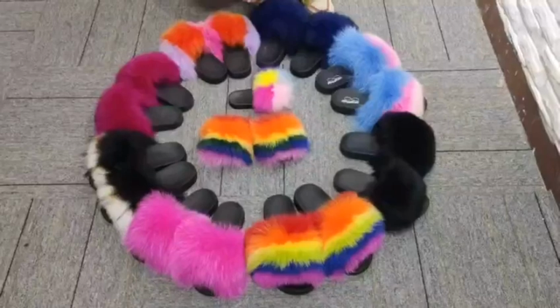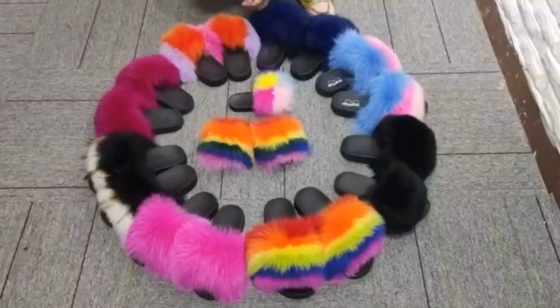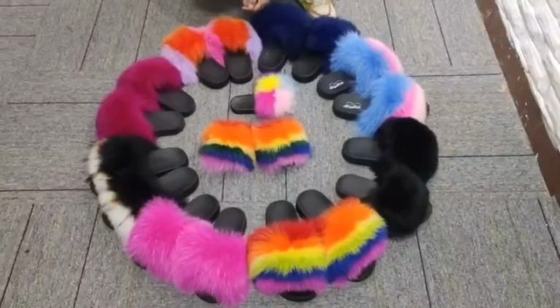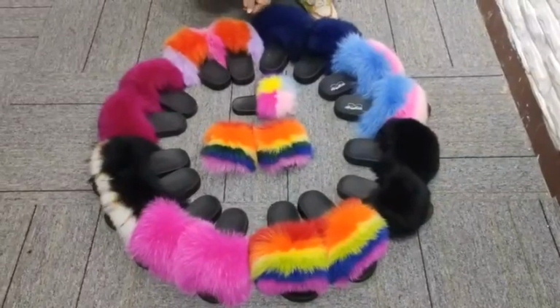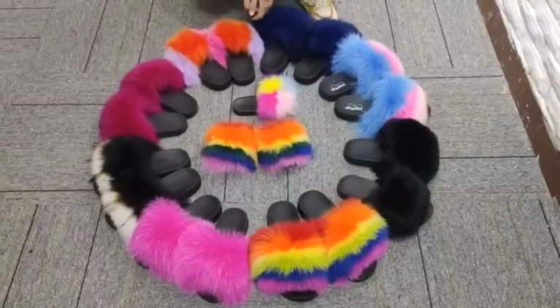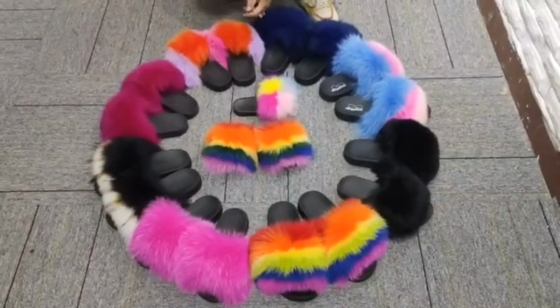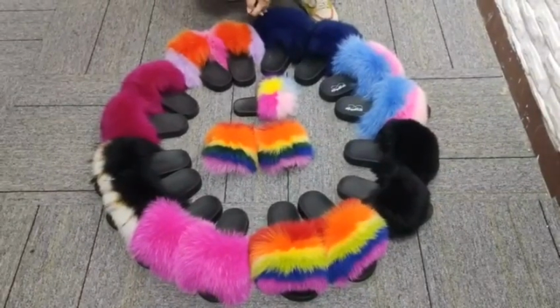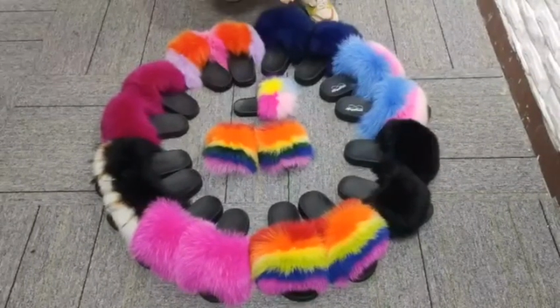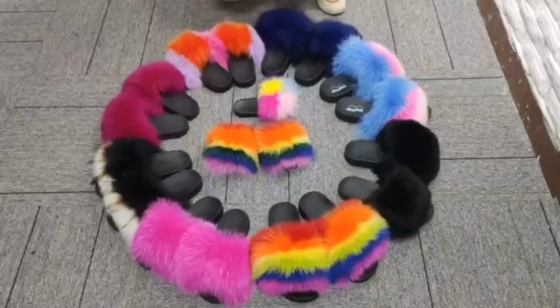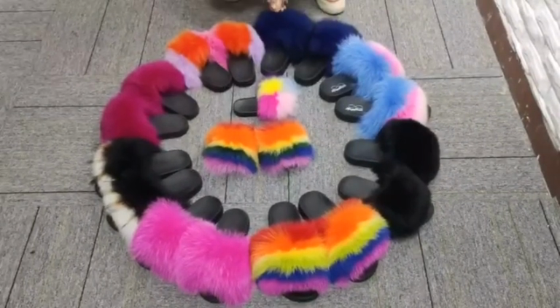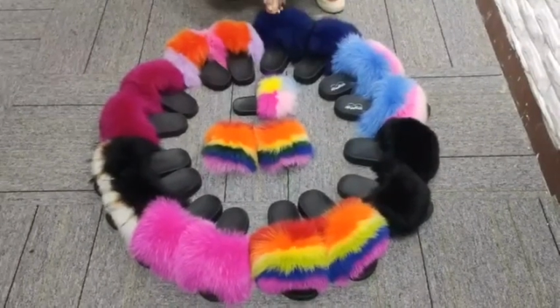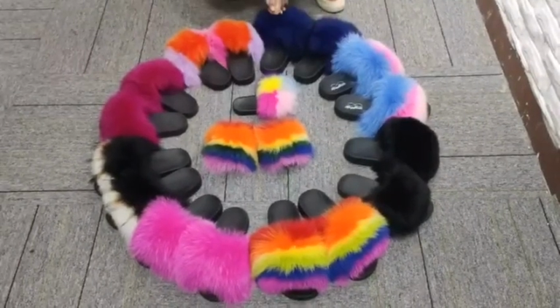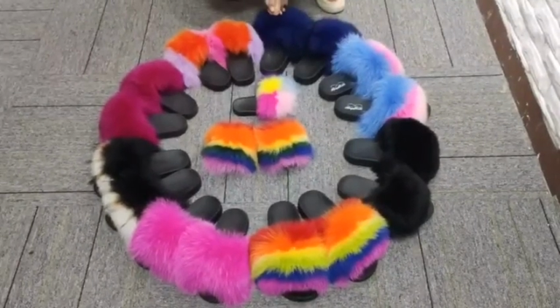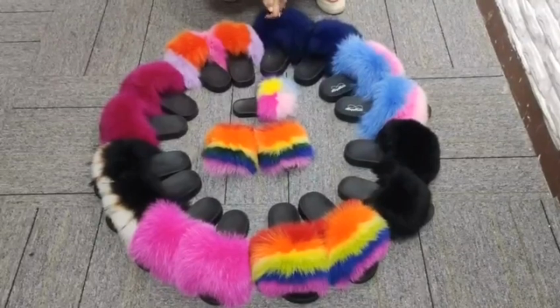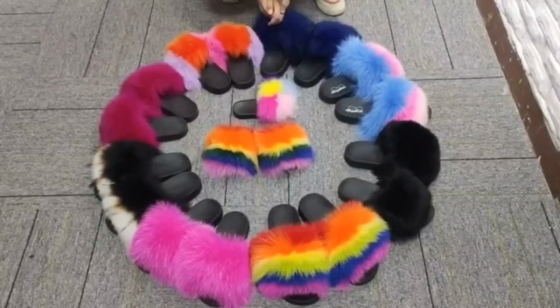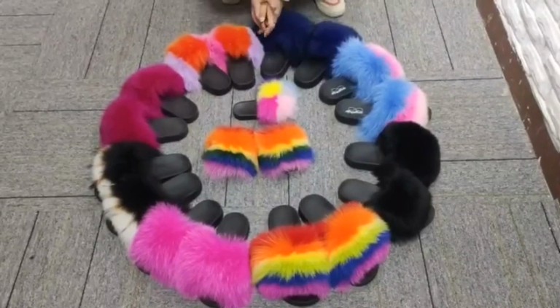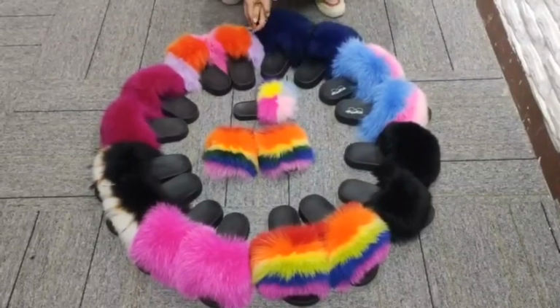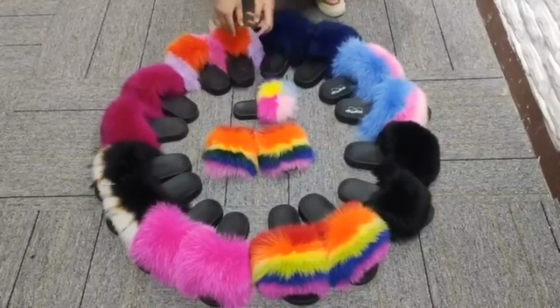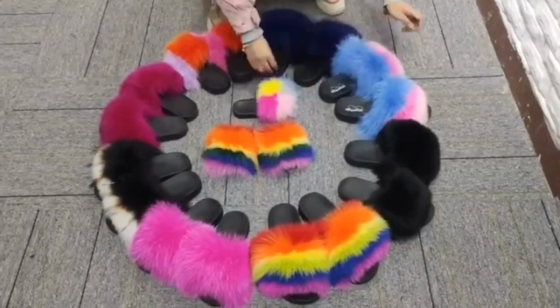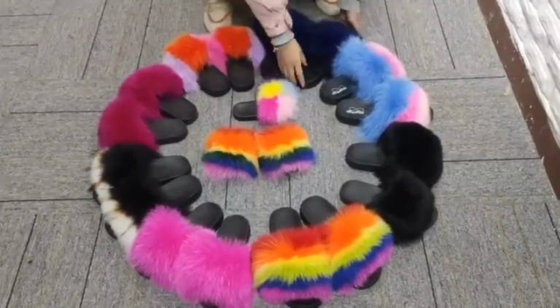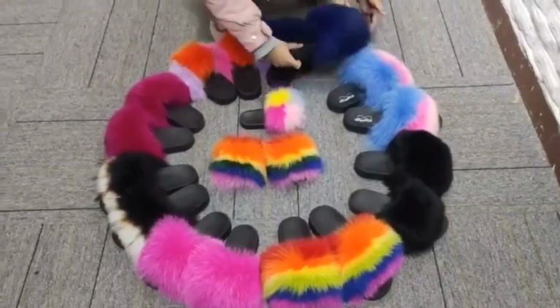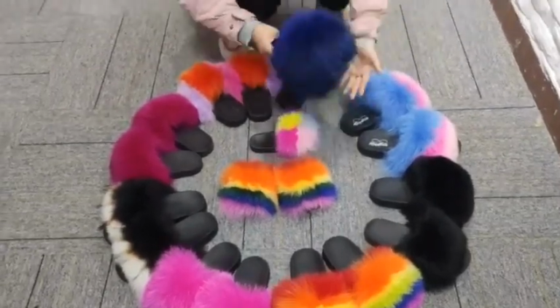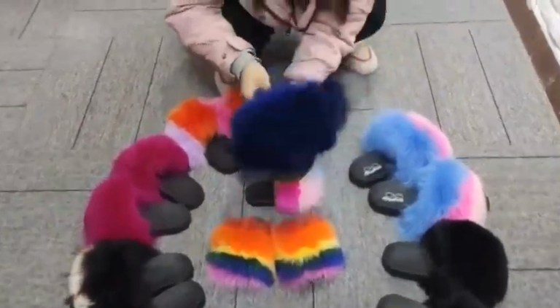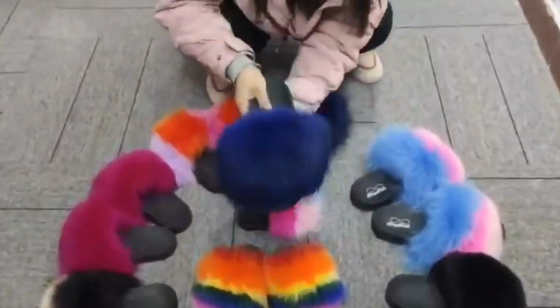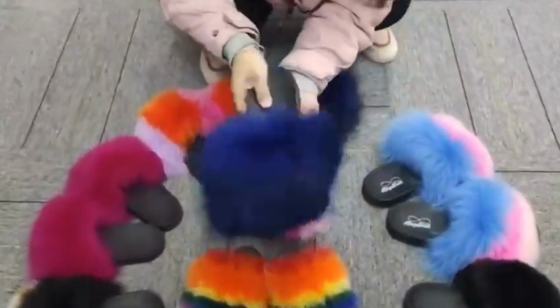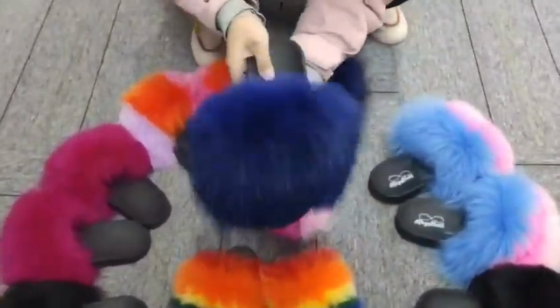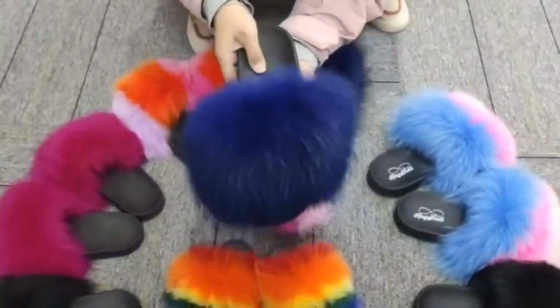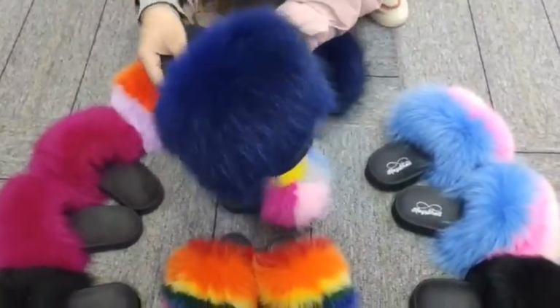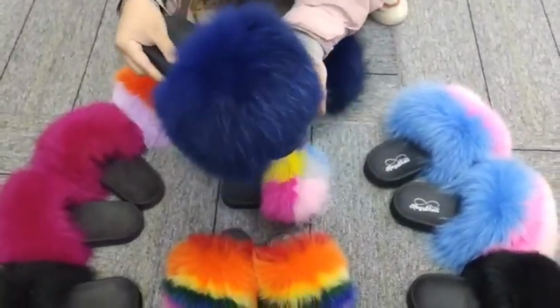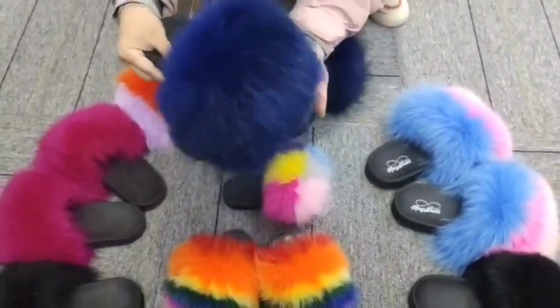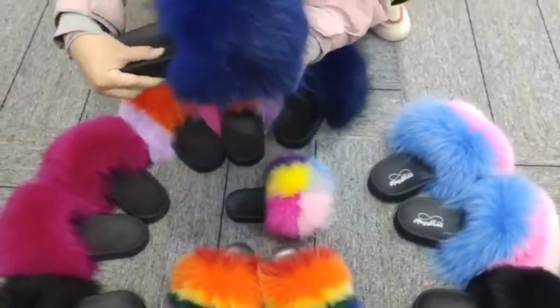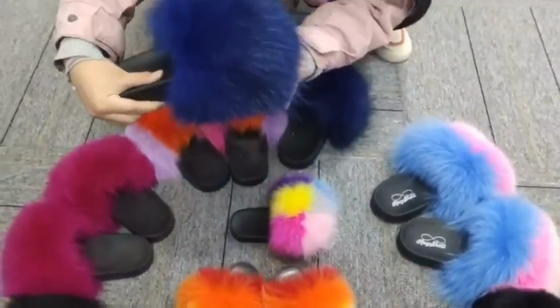Hi friends, this is Lin. As you can see, these are fox real fur slippers. These are solid color. As you can see, the fur is very big and fluffy.